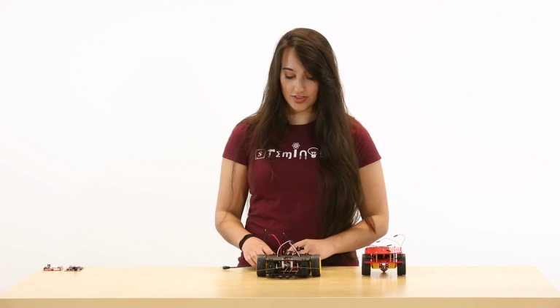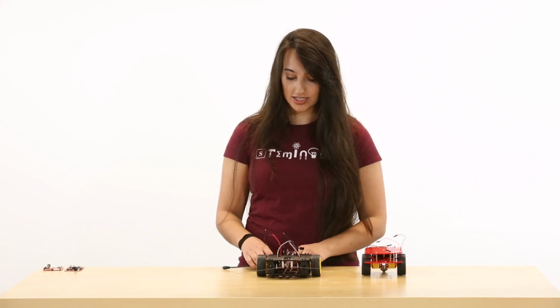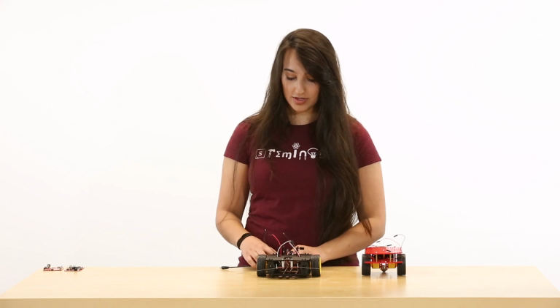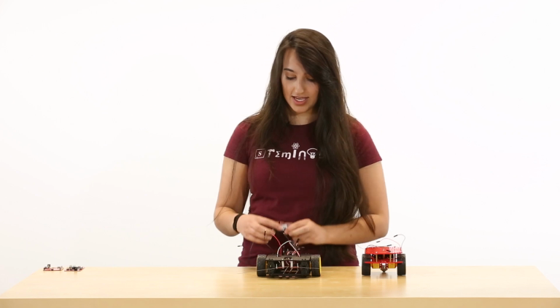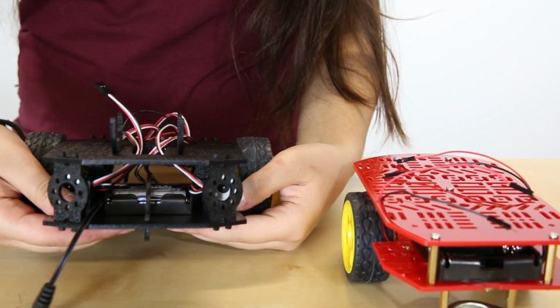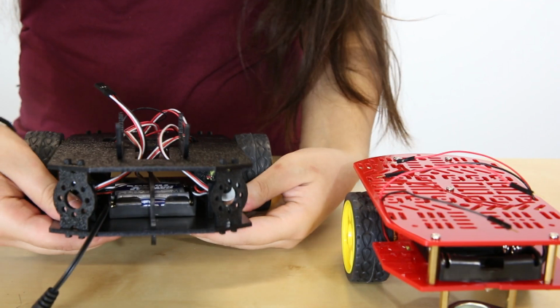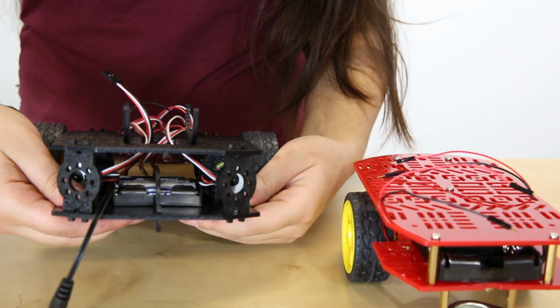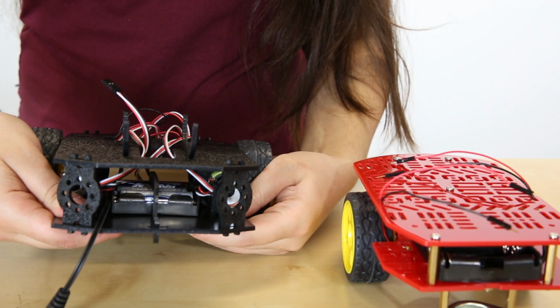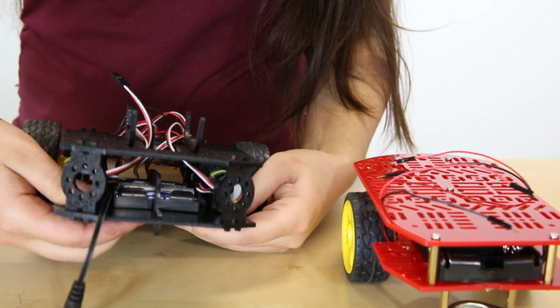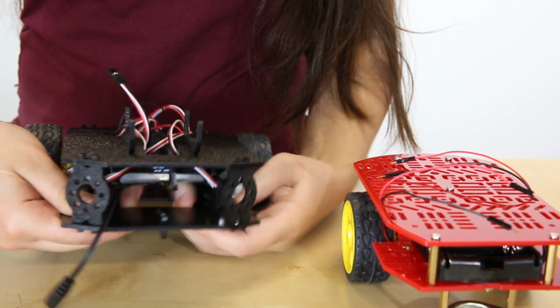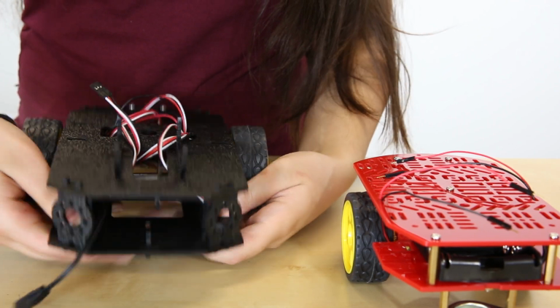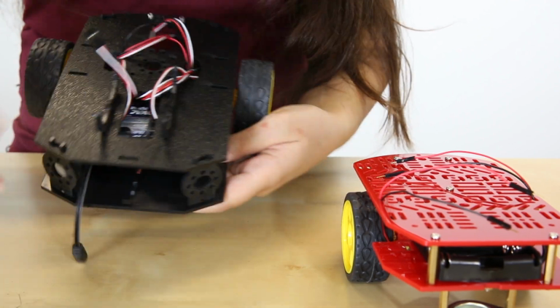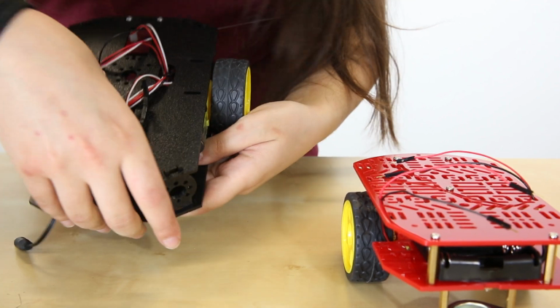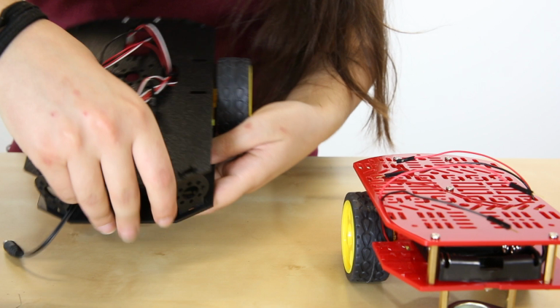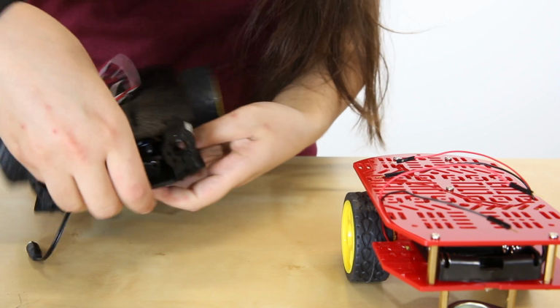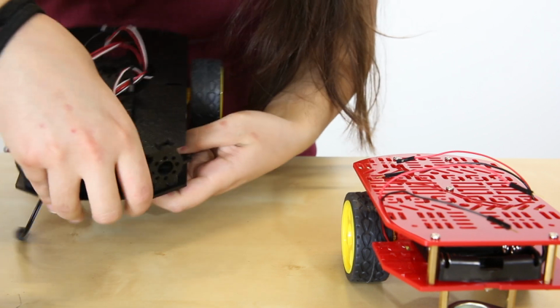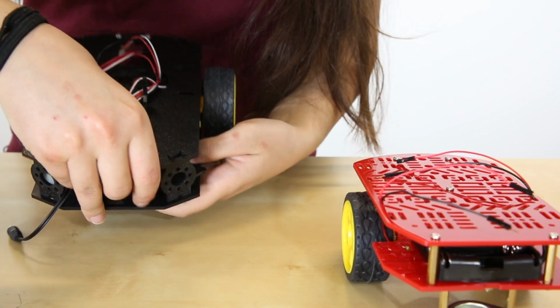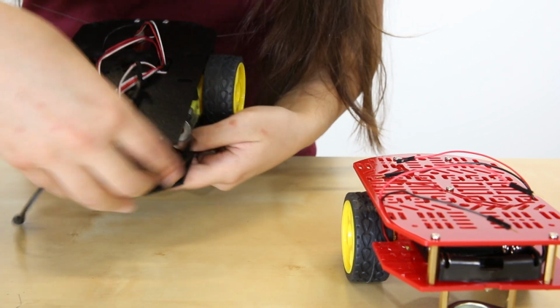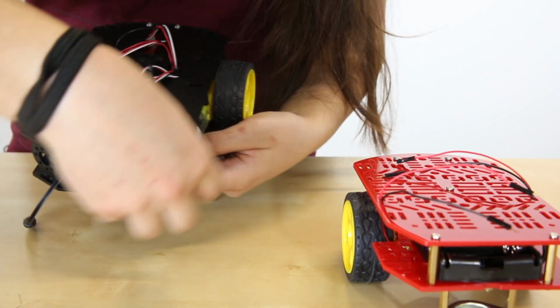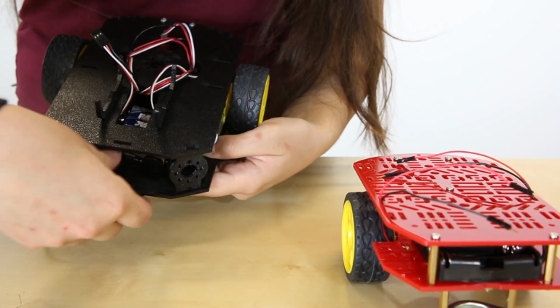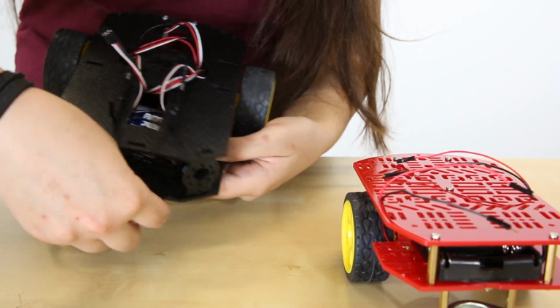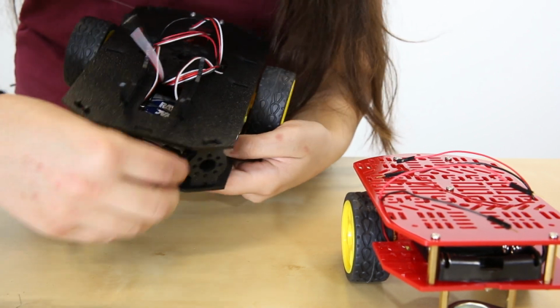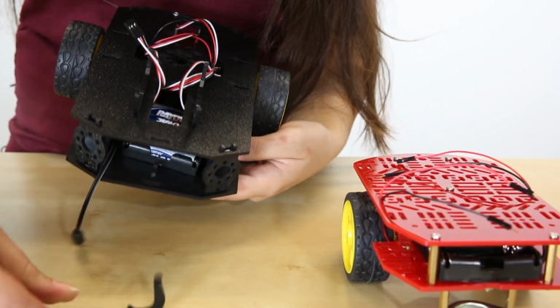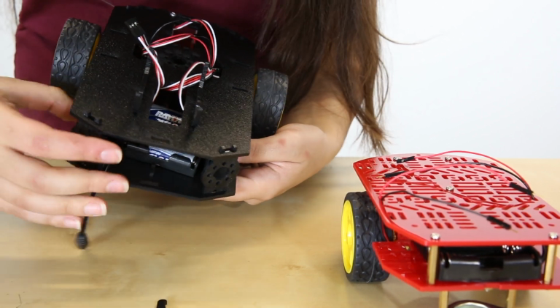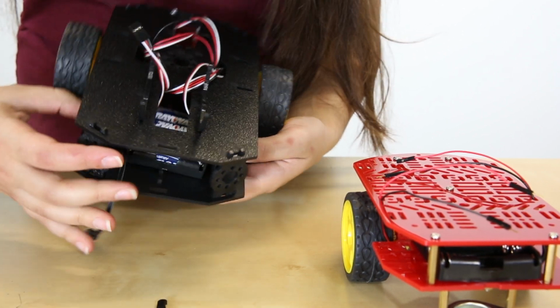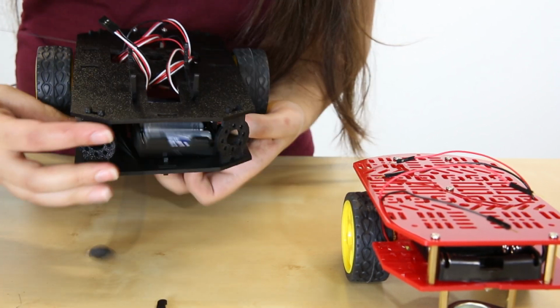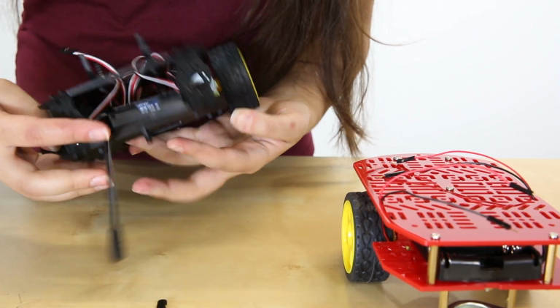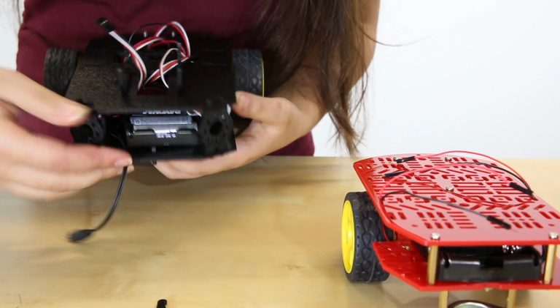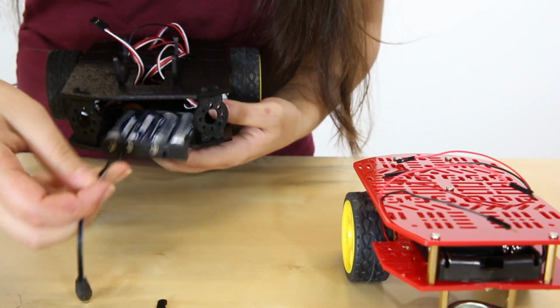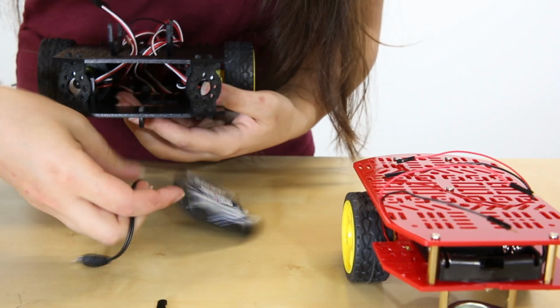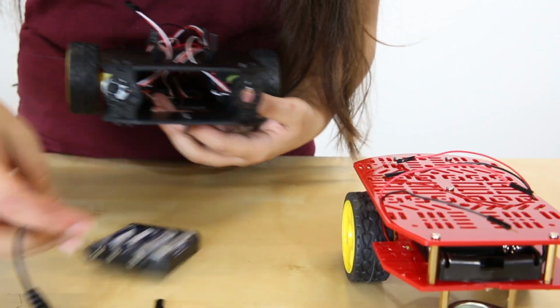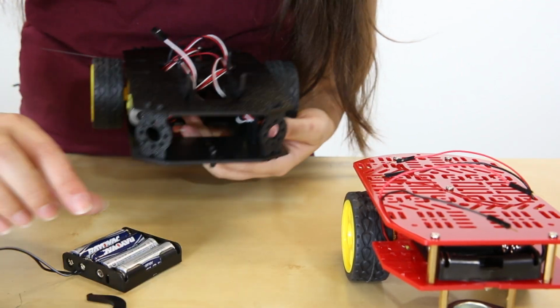Another change is that the batteries are now just clipped on by another piece. This helps with changing the battery and also helps with how the batteries fit in, since there are no pesky screws to keep it on.